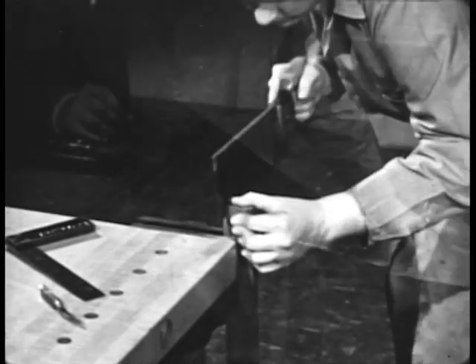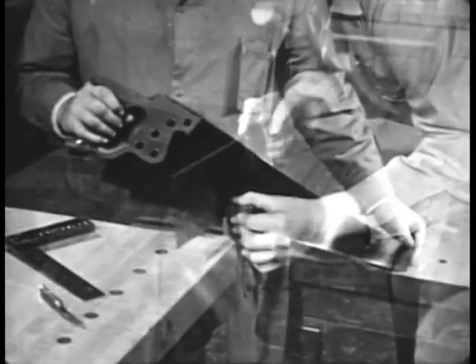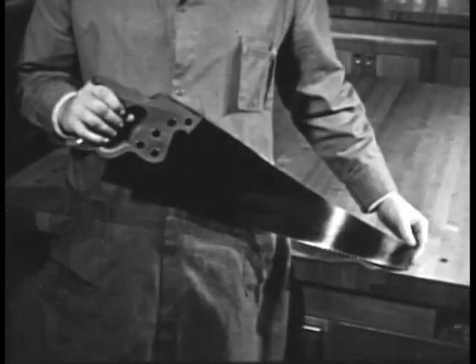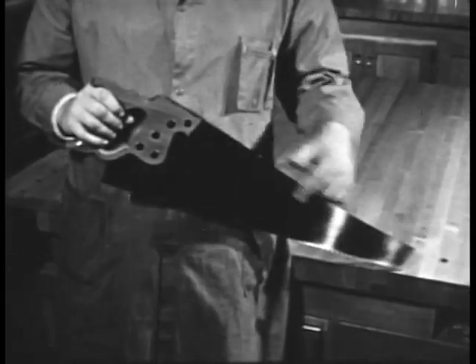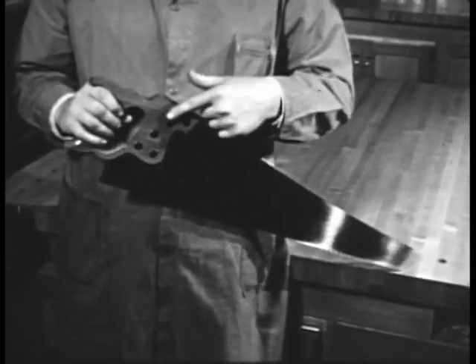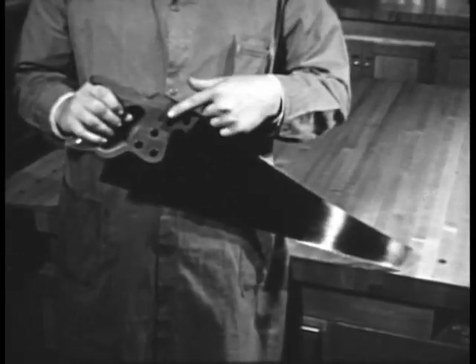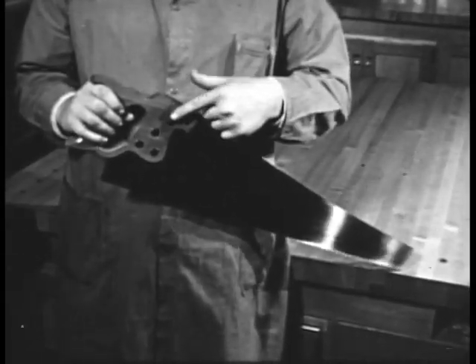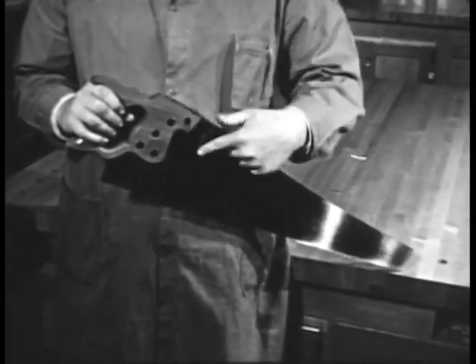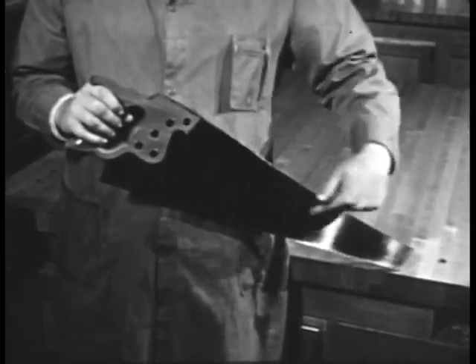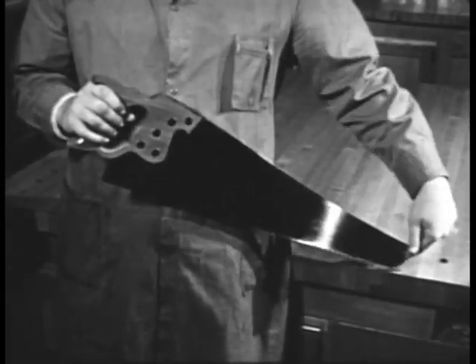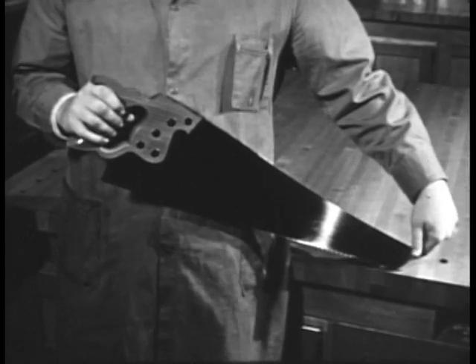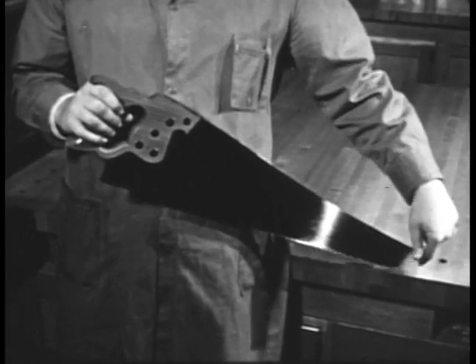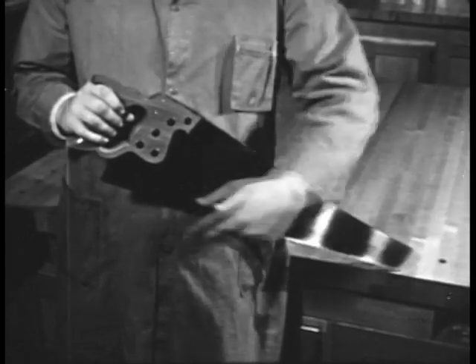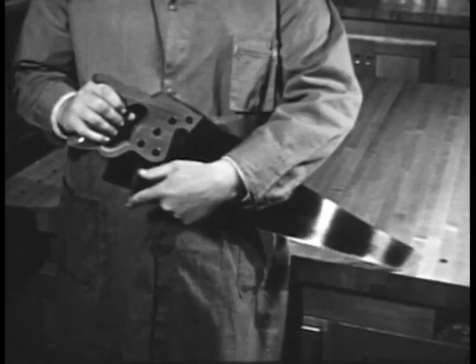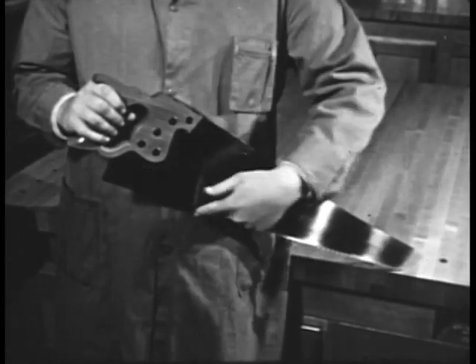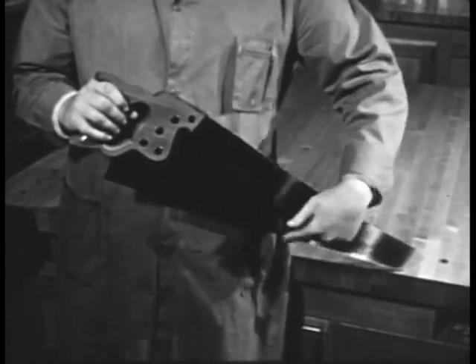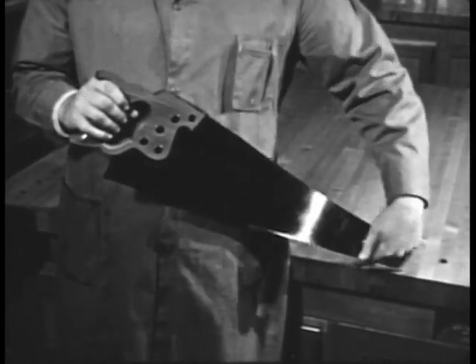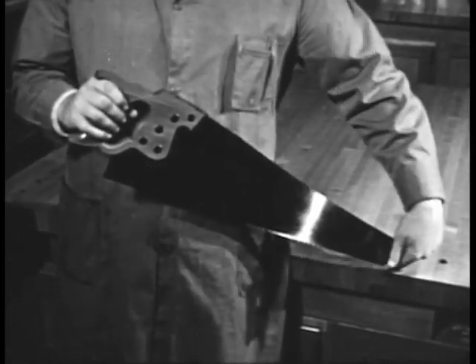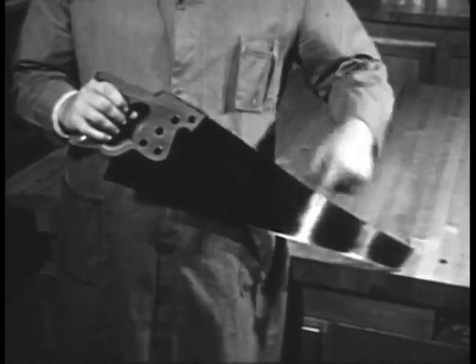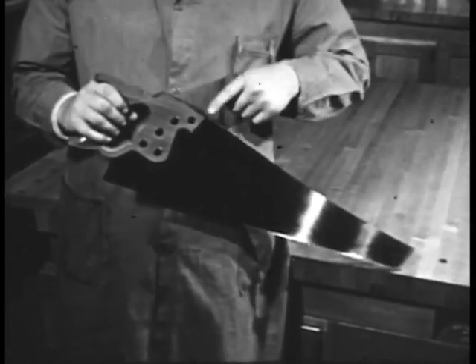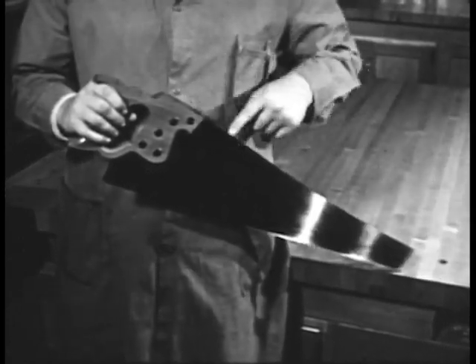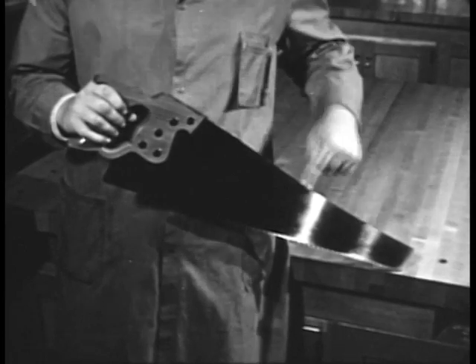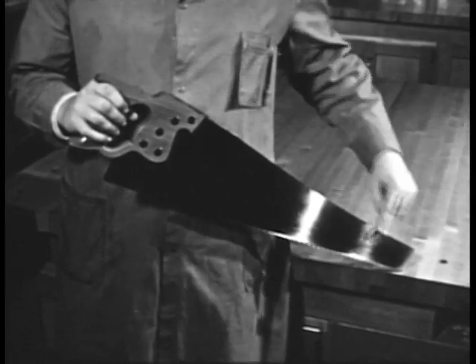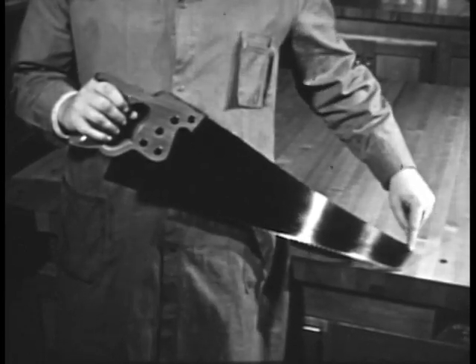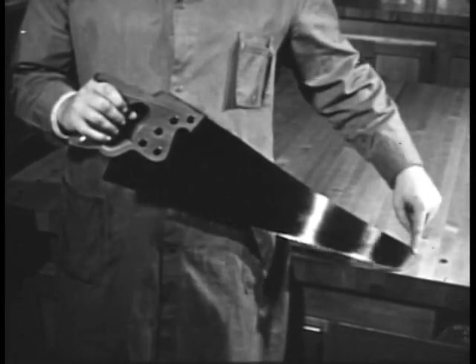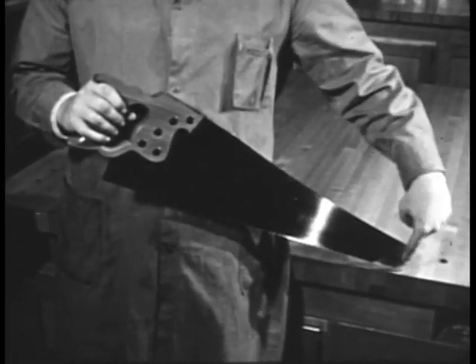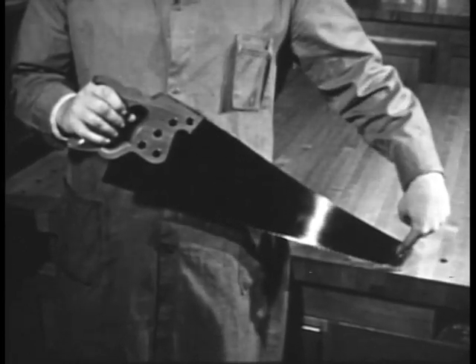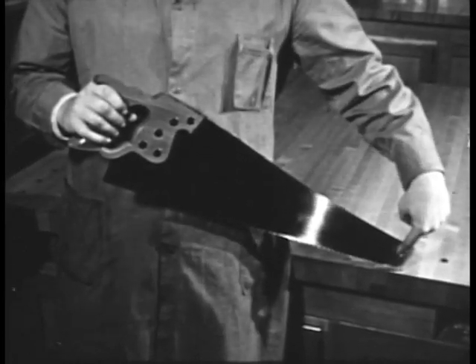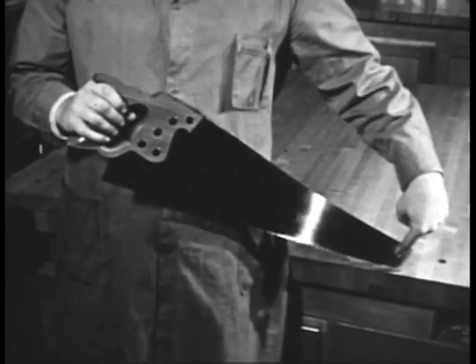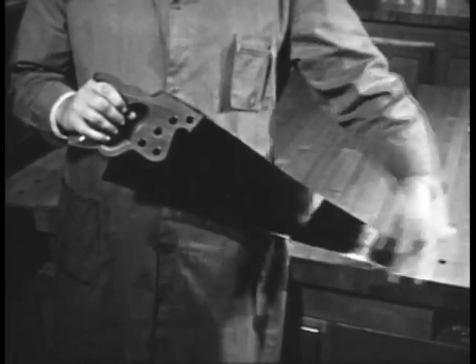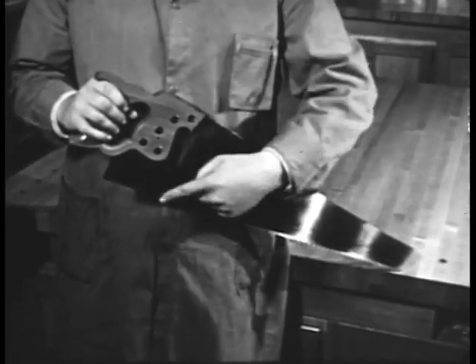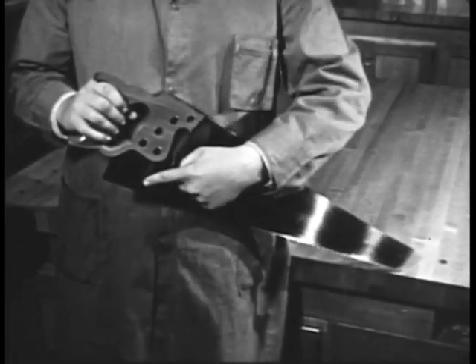The parts of a saw are the handle, the blade, the teeth, the back of the blade, the toe, and the heel.